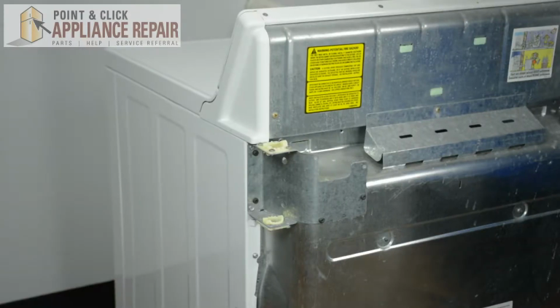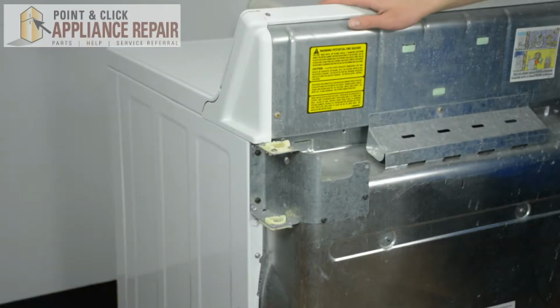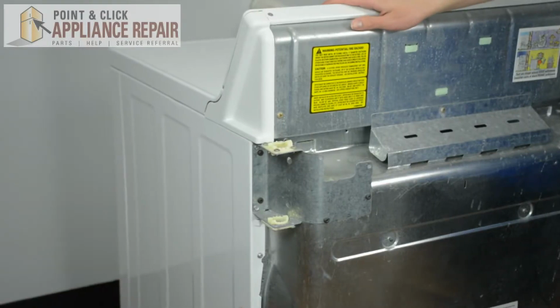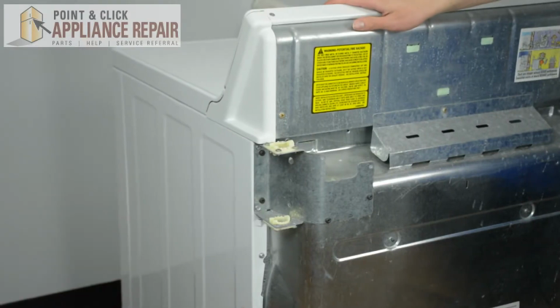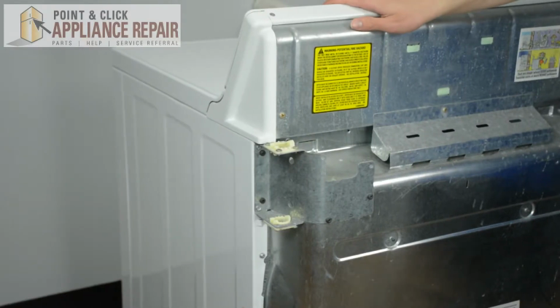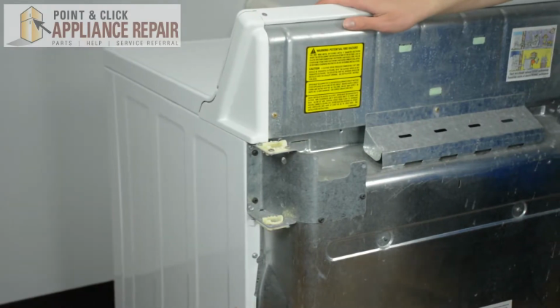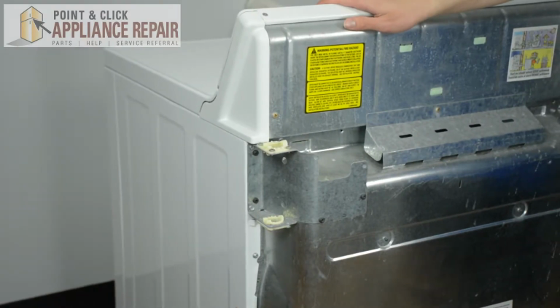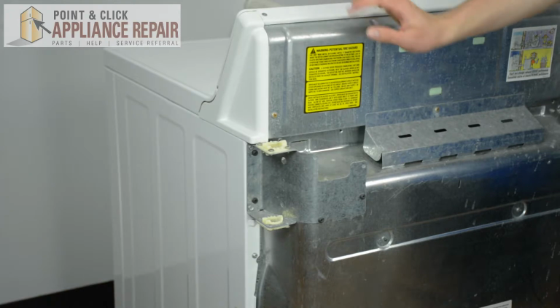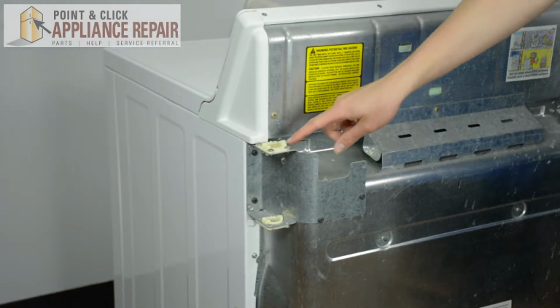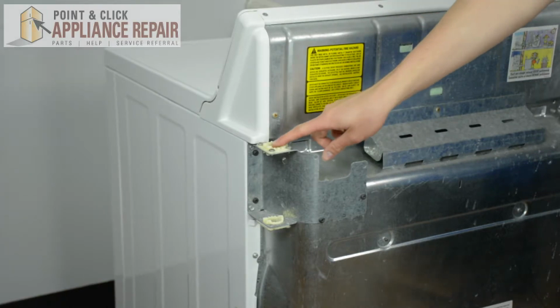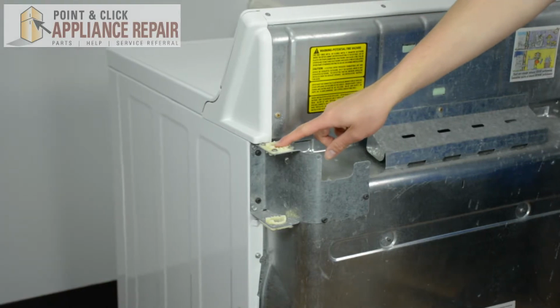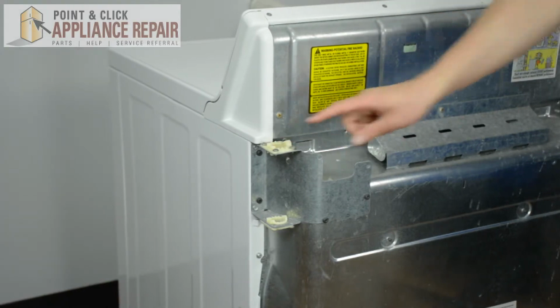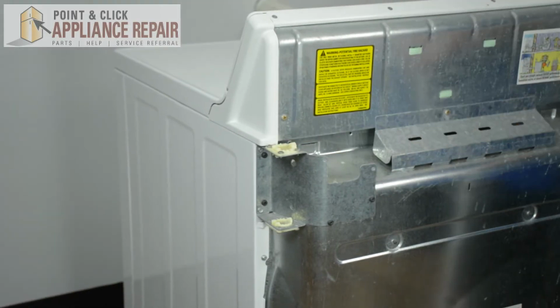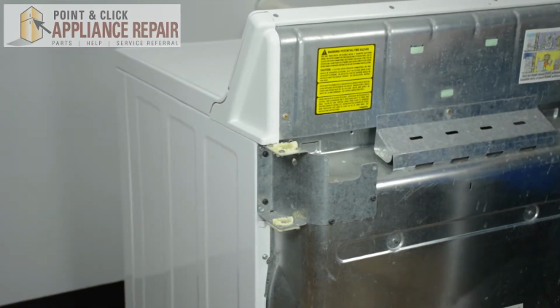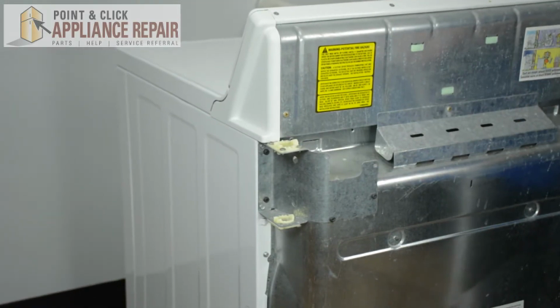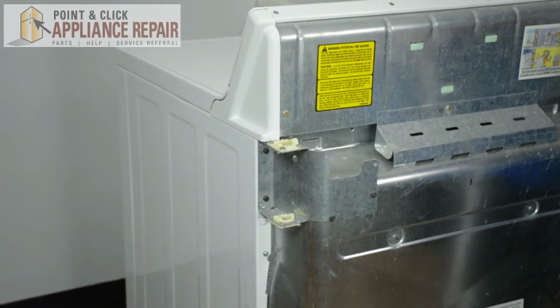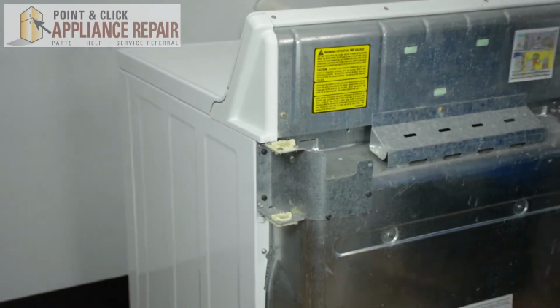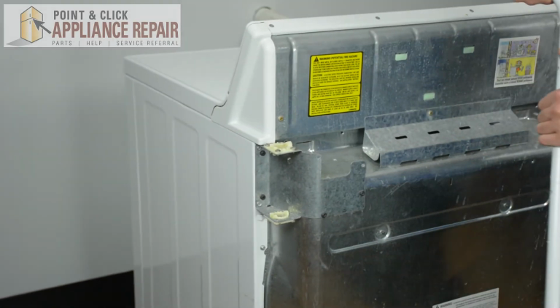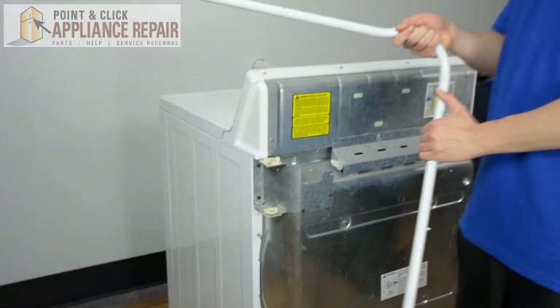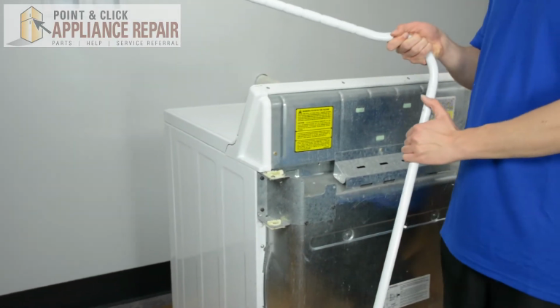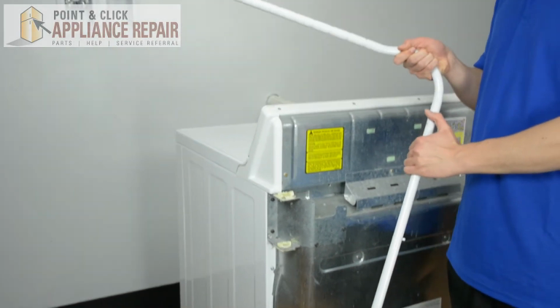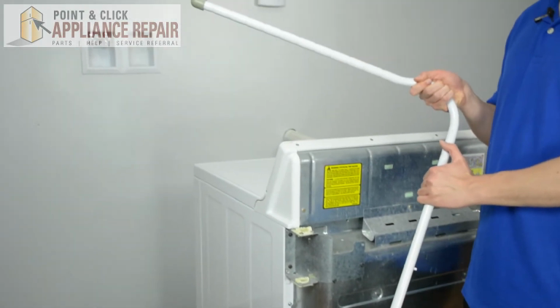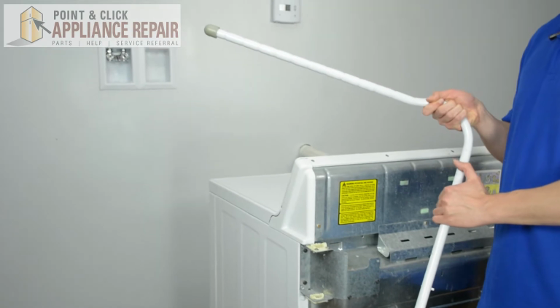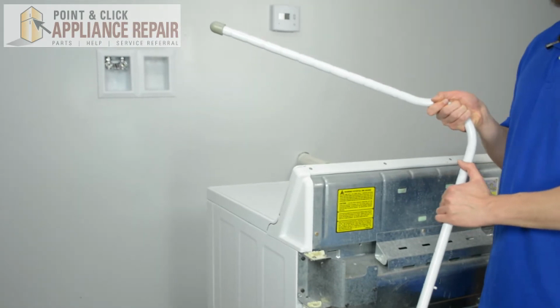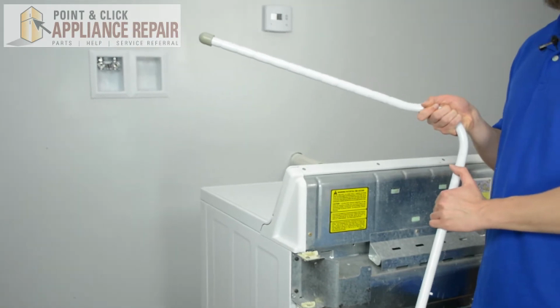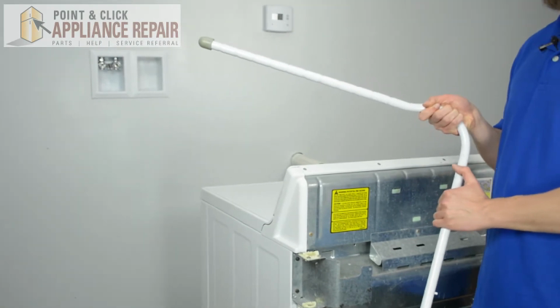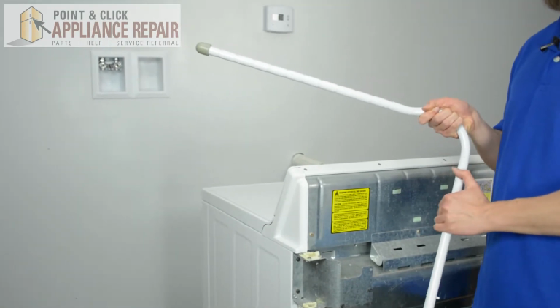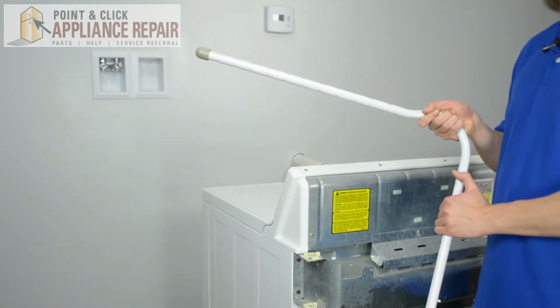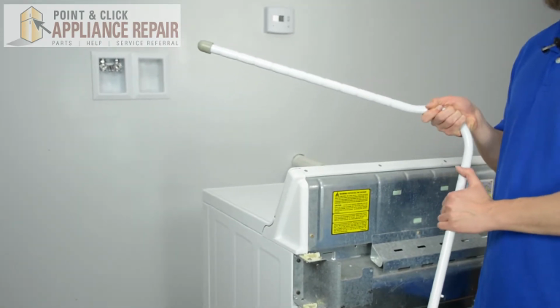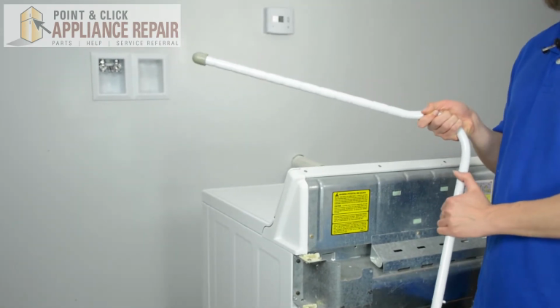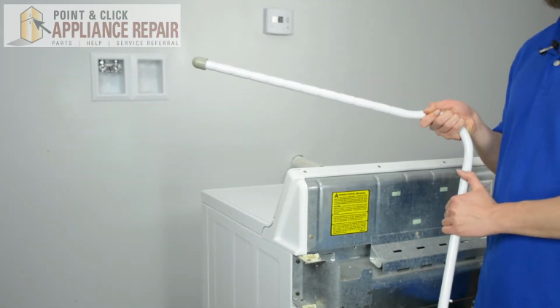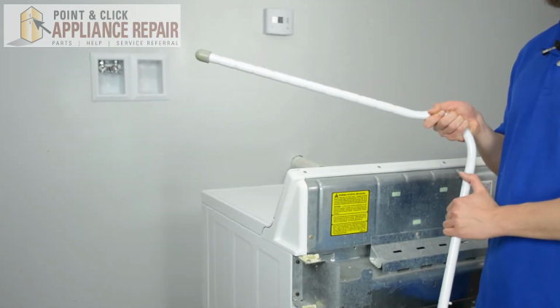So this is our dryer model. Our shipping bolt placement is located right here. The first thing we're going to do is grab our new OEM replacement shipping bolt. If you don't have one of these shipping bolts already, you can find them on our online store.